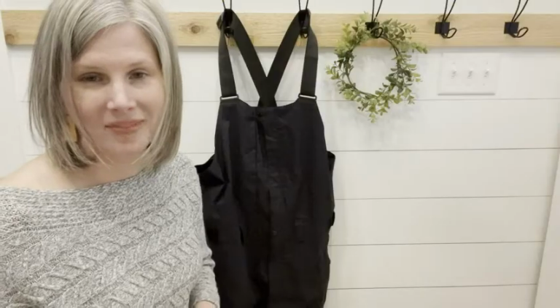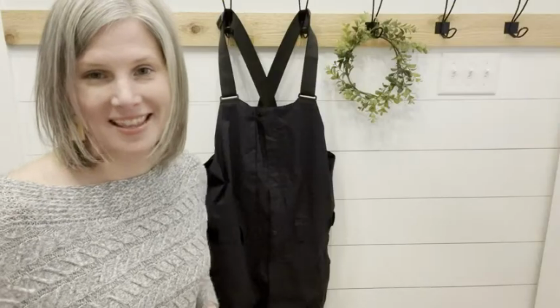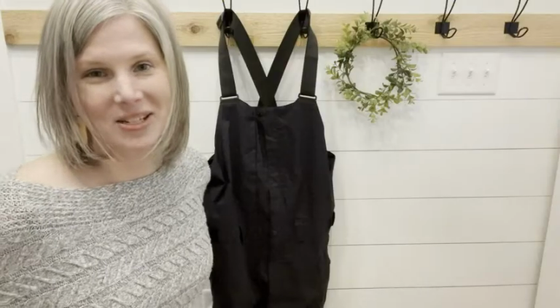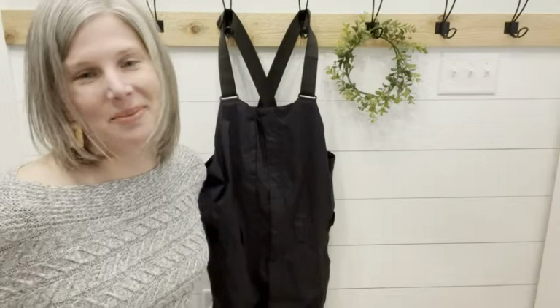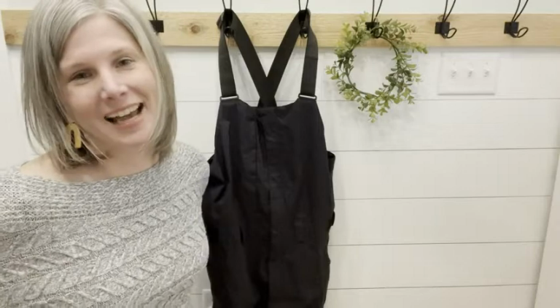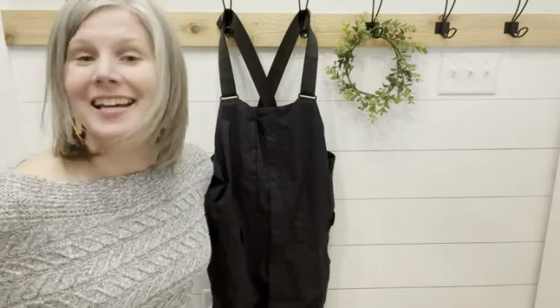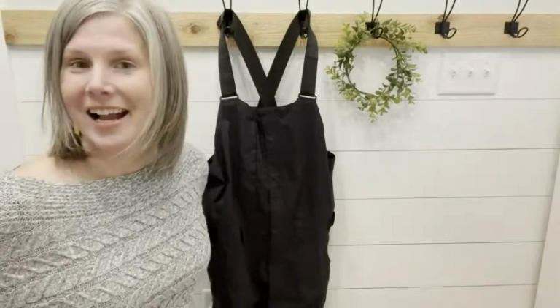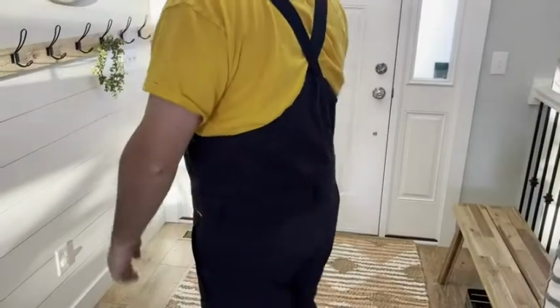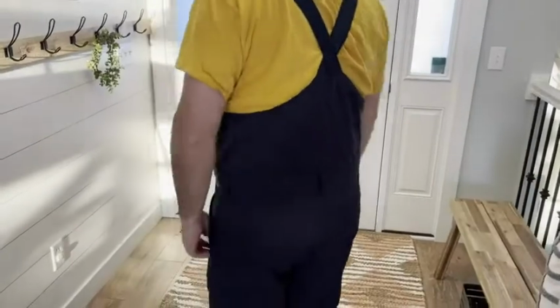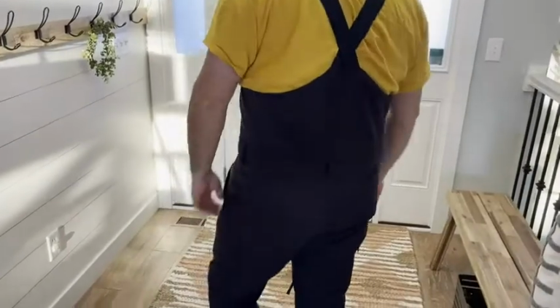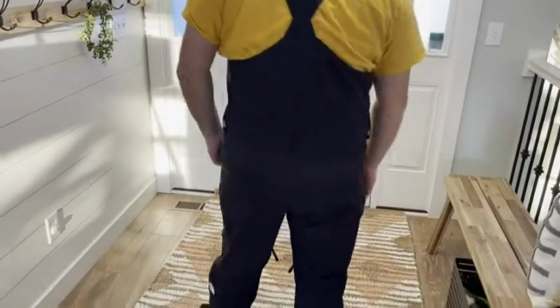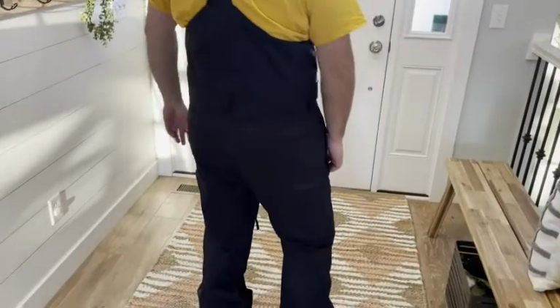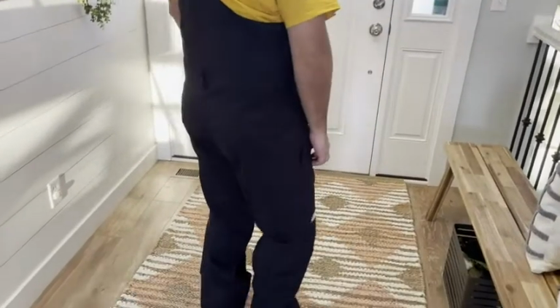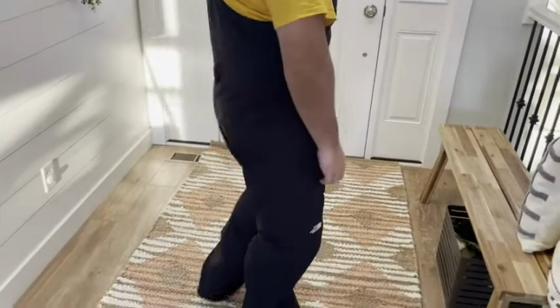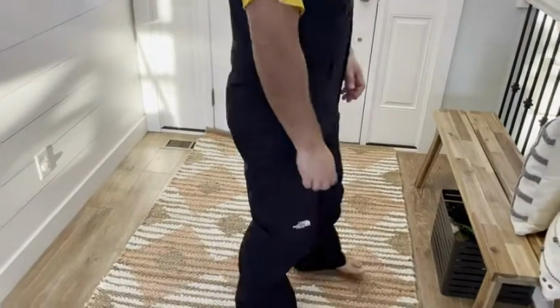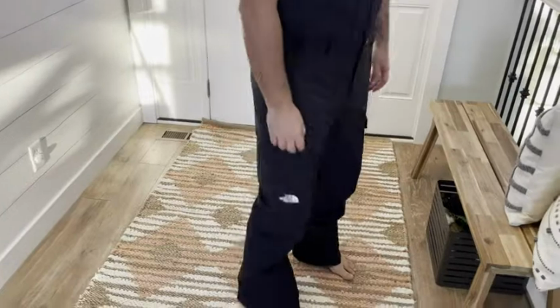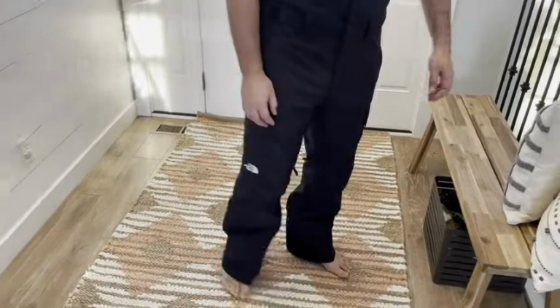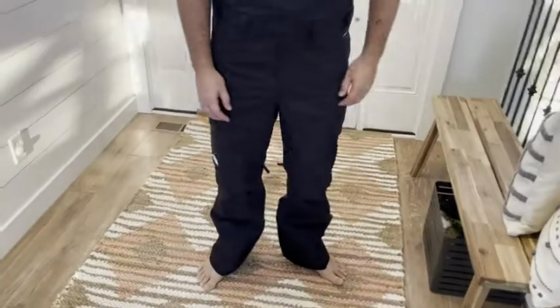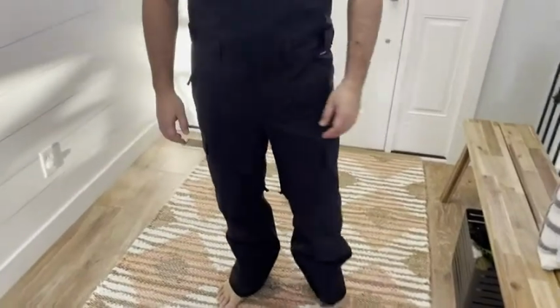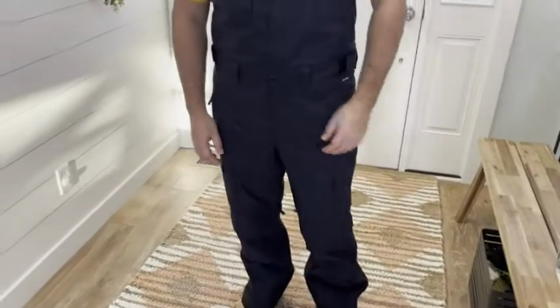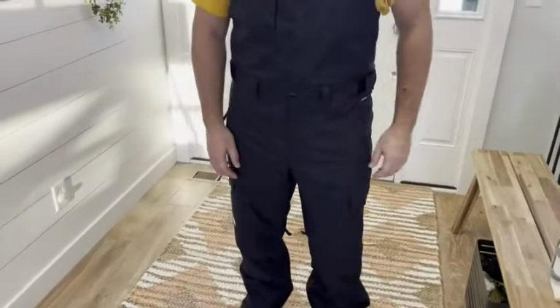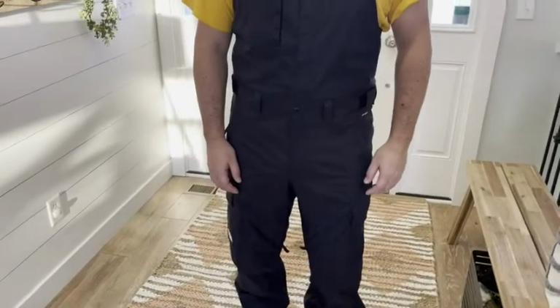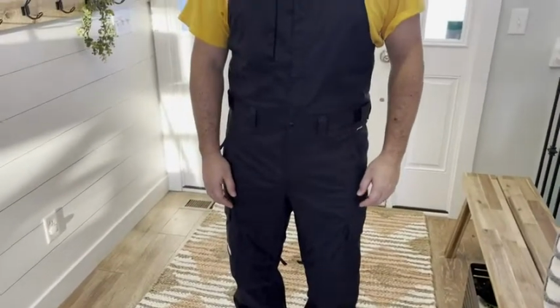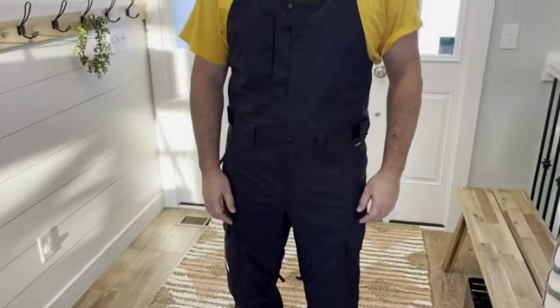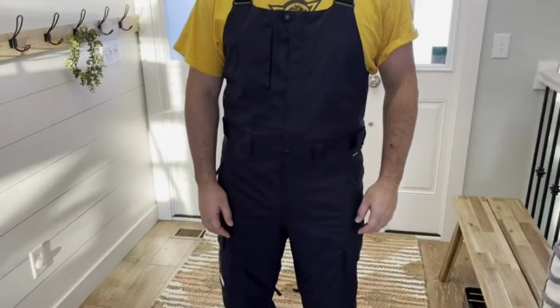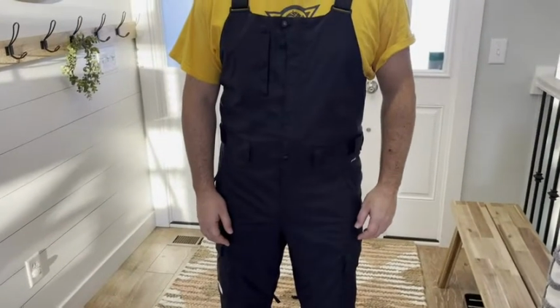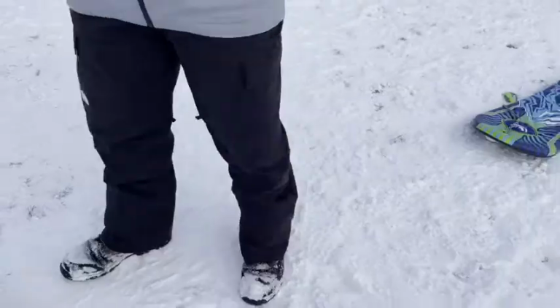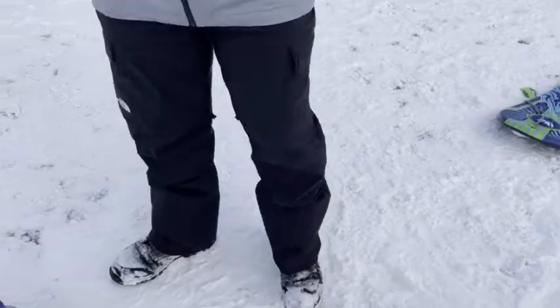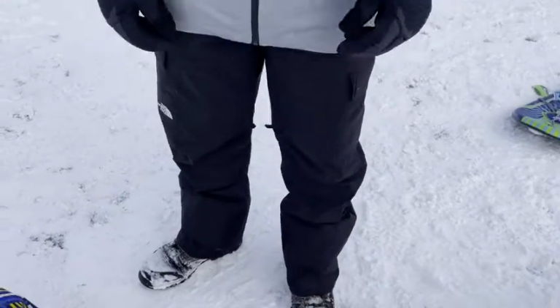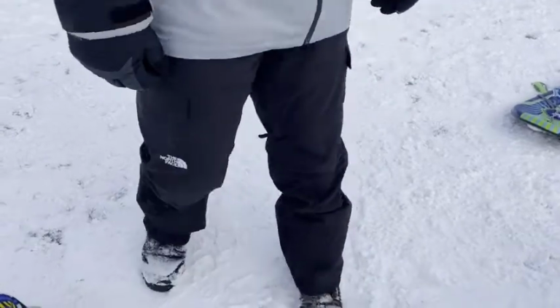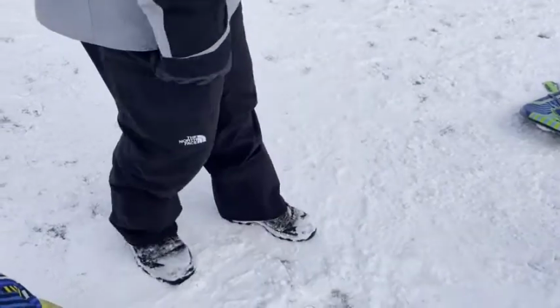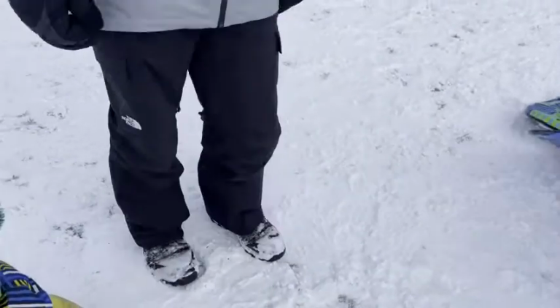Hey, this is Christy with WTI and today I wanted to show you guys my husband's snow bibs. These are by the North Face. Super great quality. We were just out sledding the other day and he stayed very warm, very dry. They did everything that they were supposed to do.